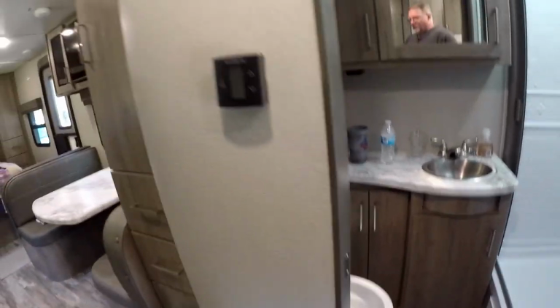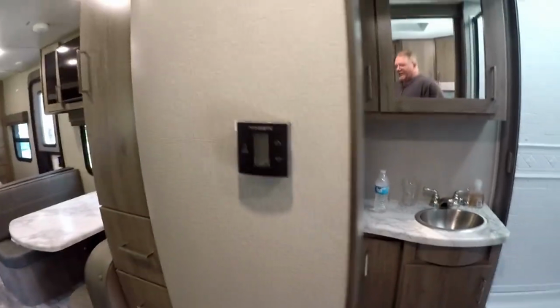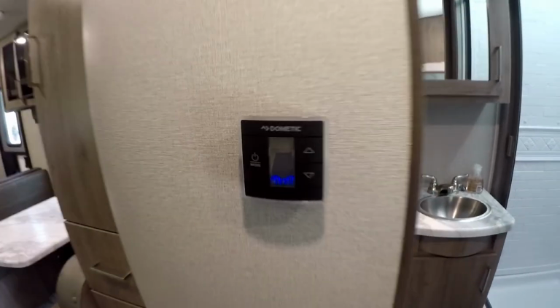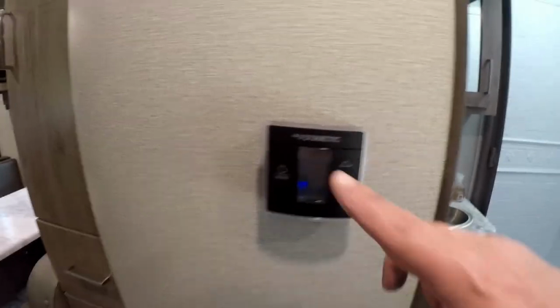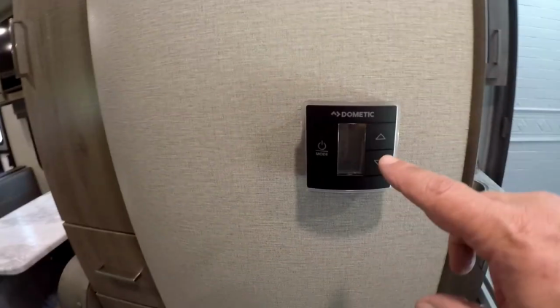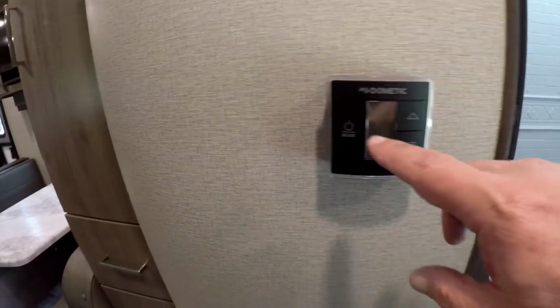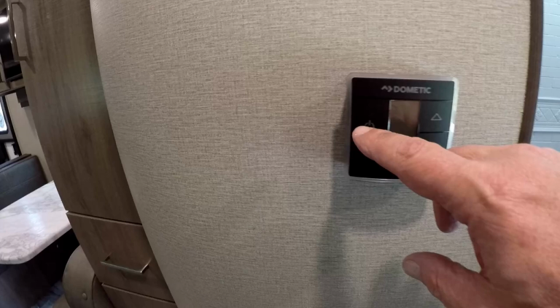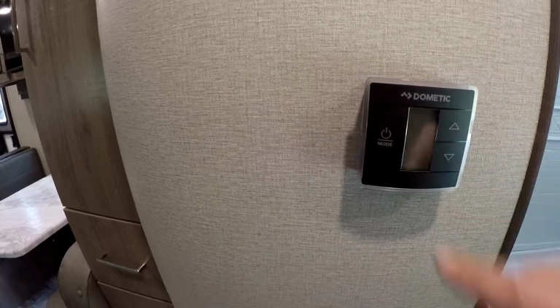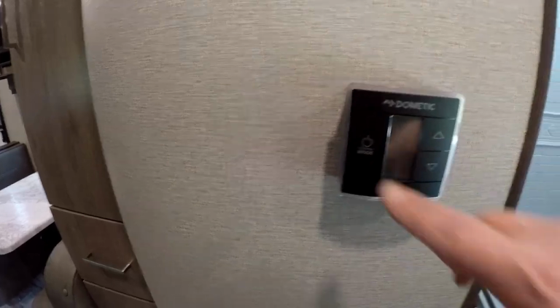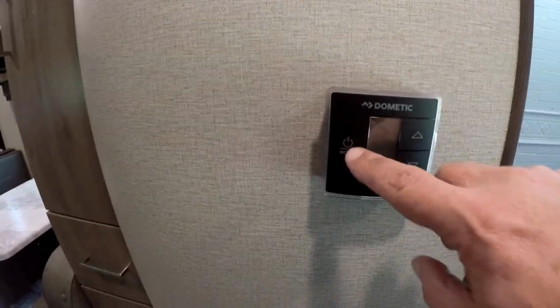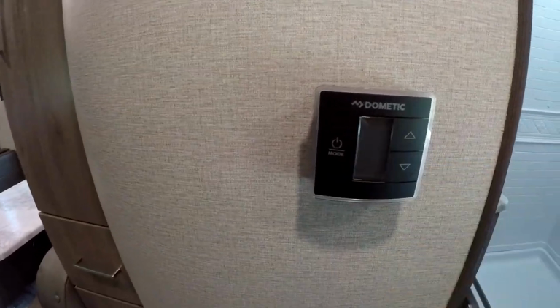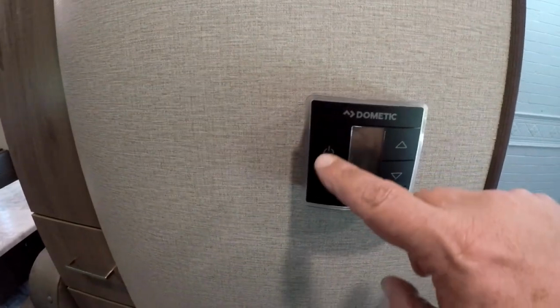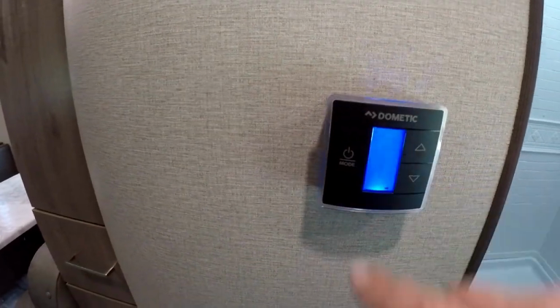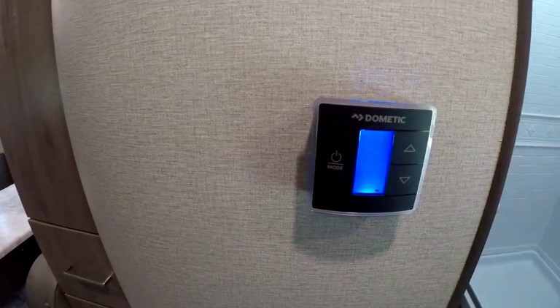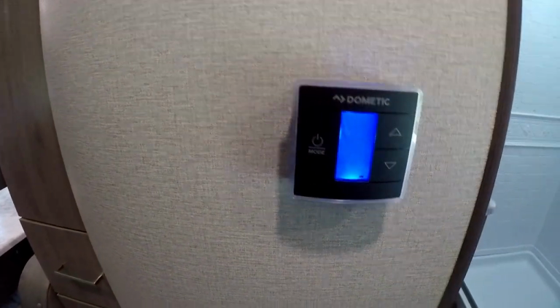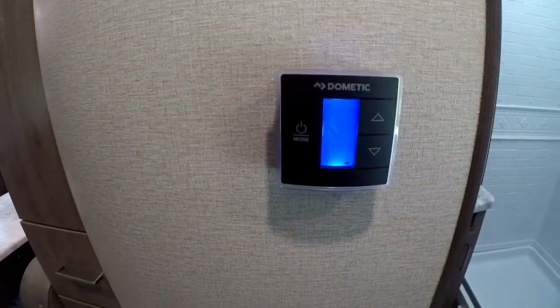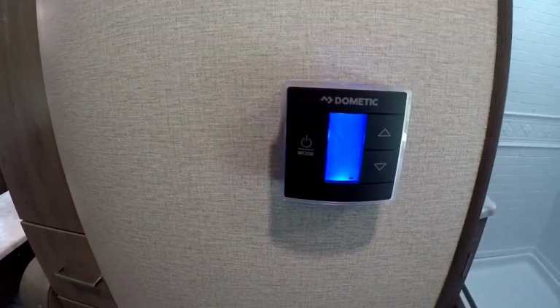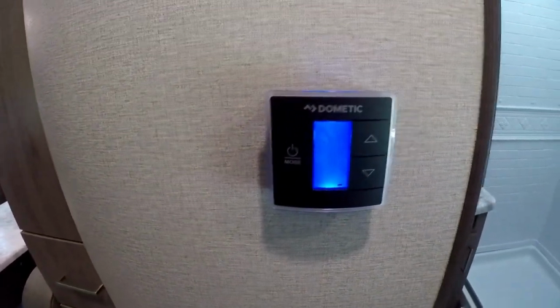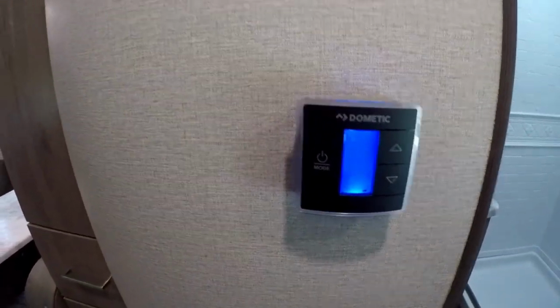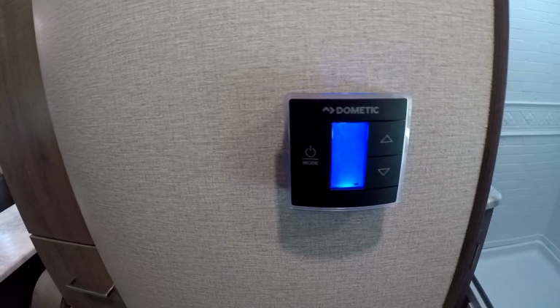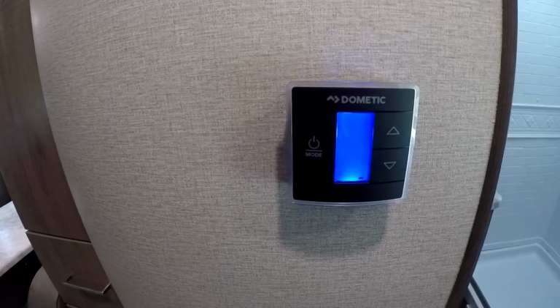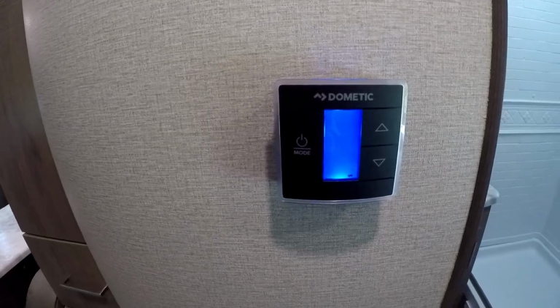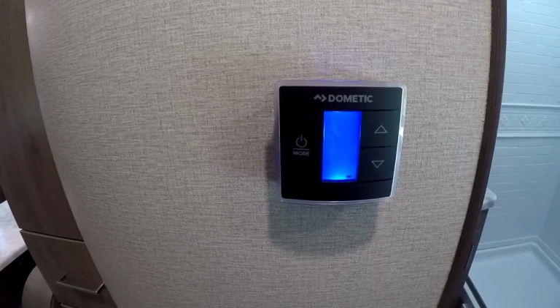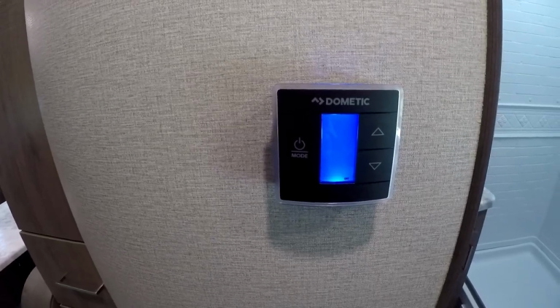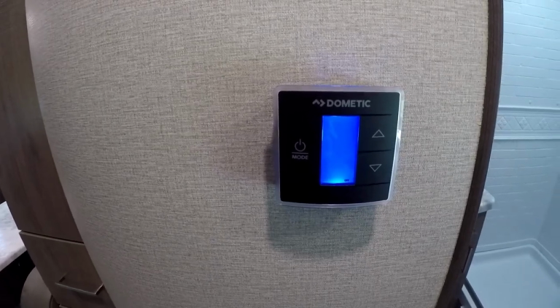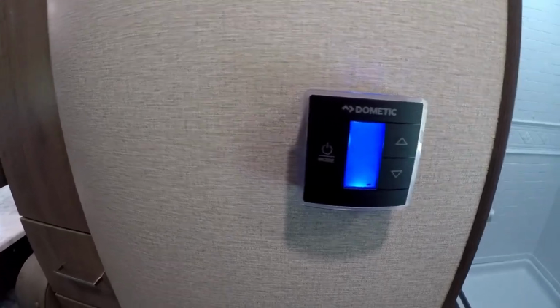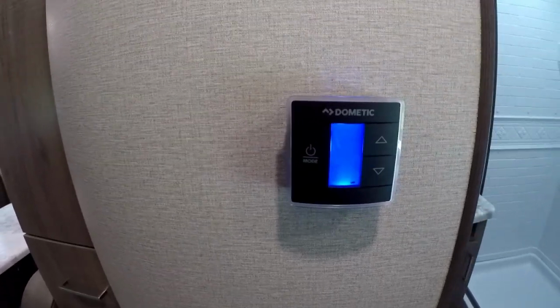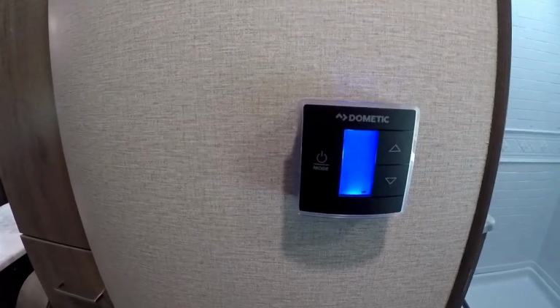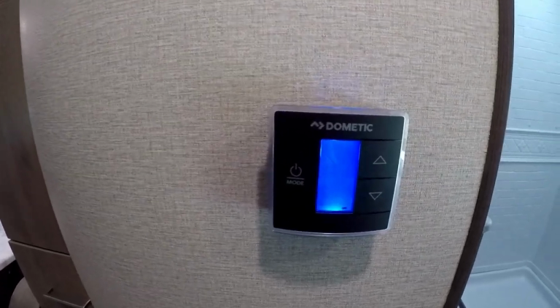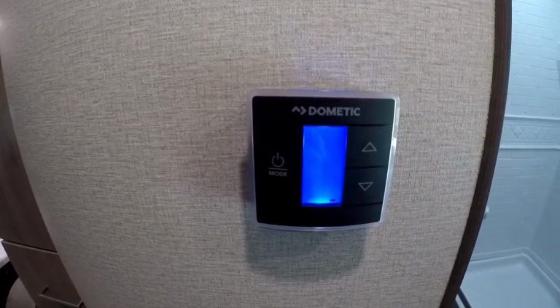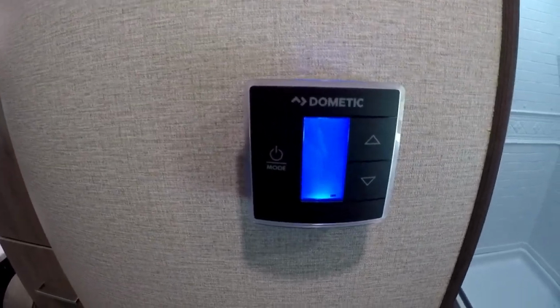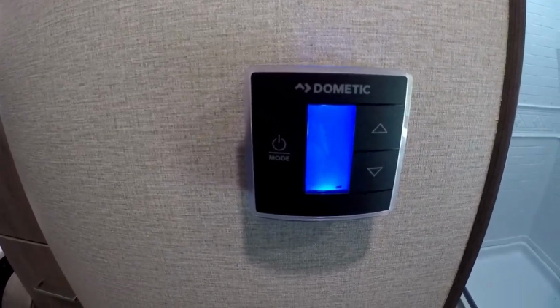Coming out here we've got the Dometic HVAC system, and this works really well. I had no problem with it — it turned on the heat and does the air well. Very nice.